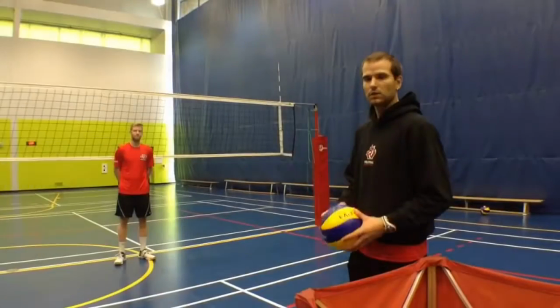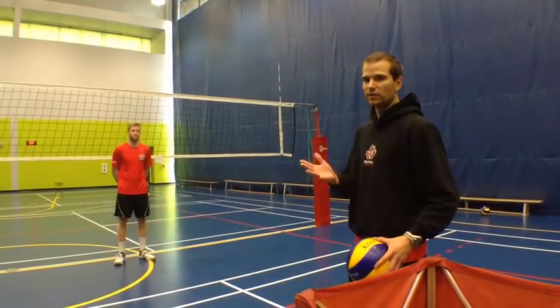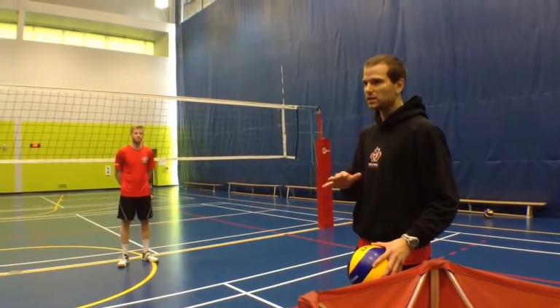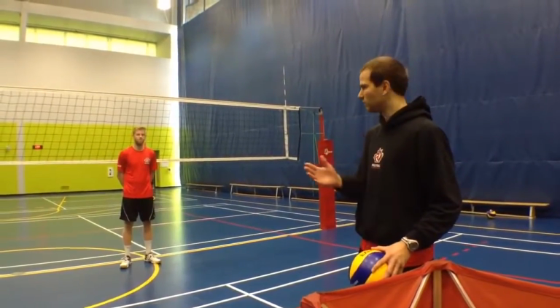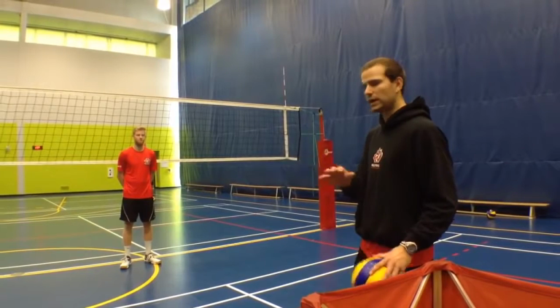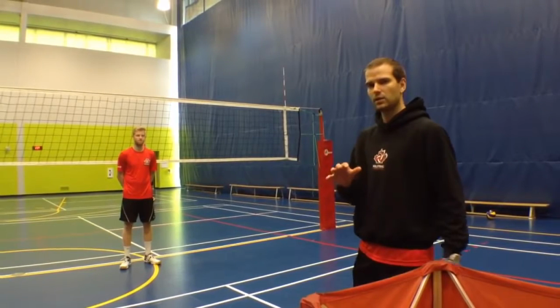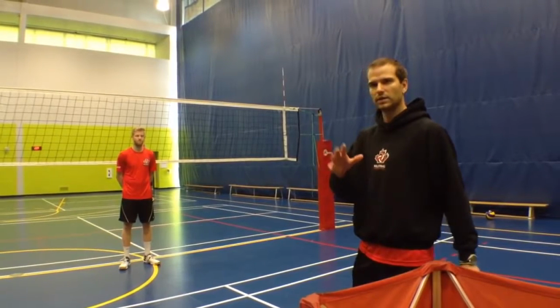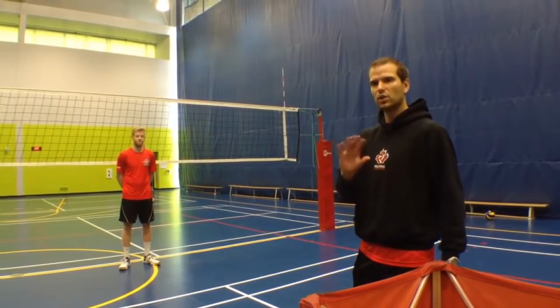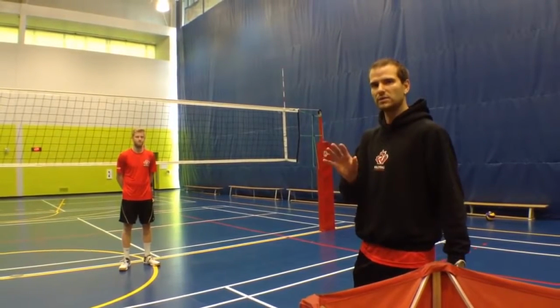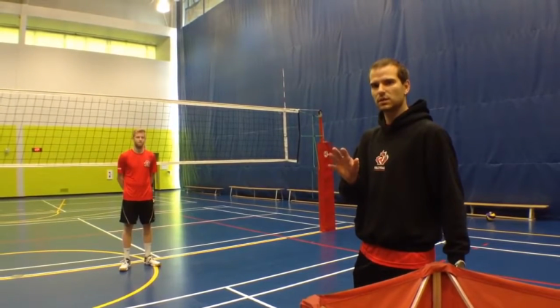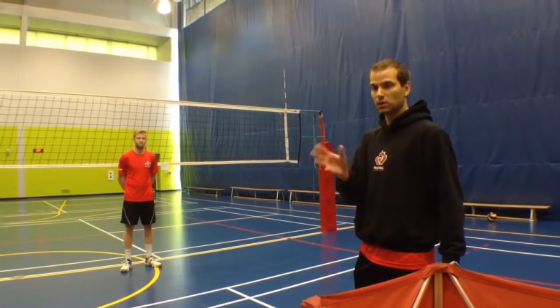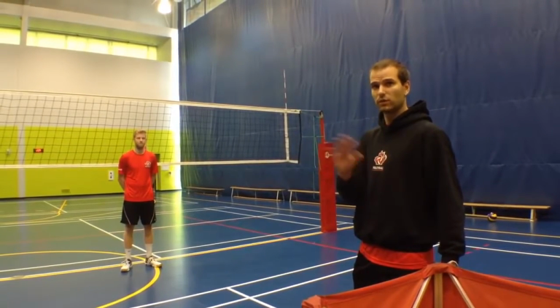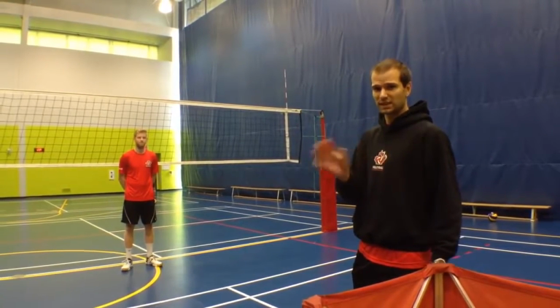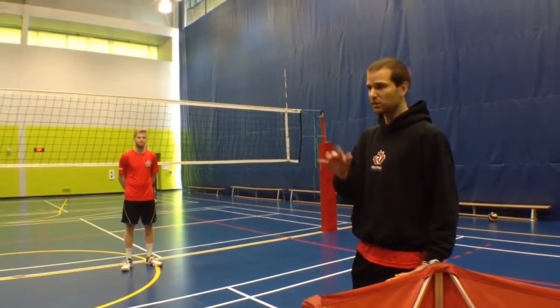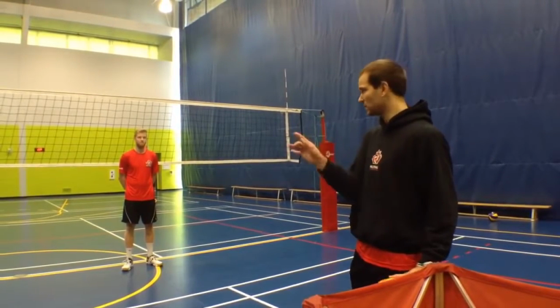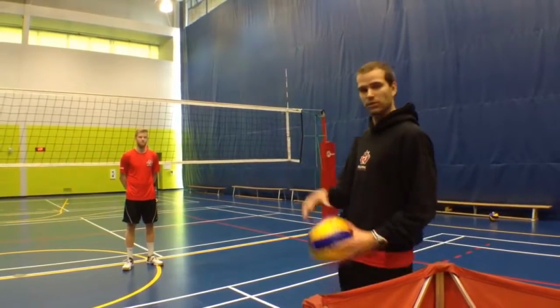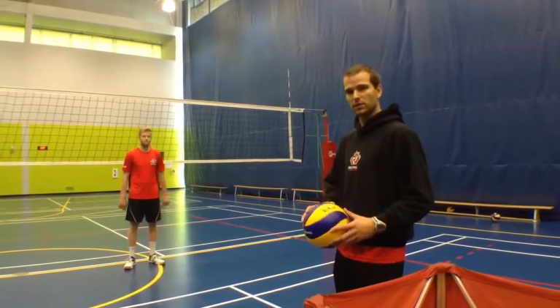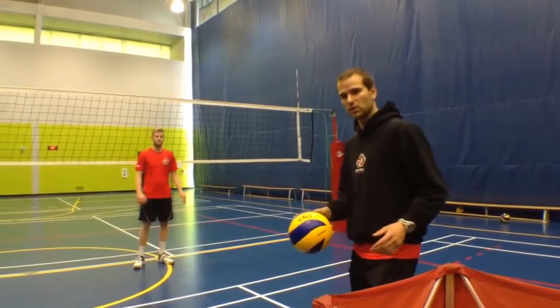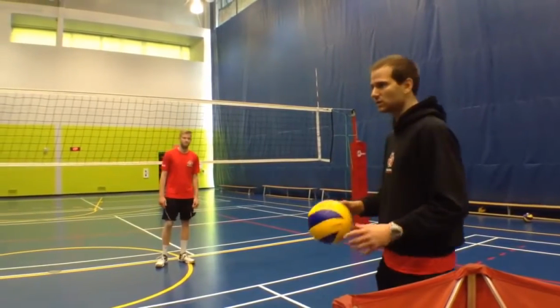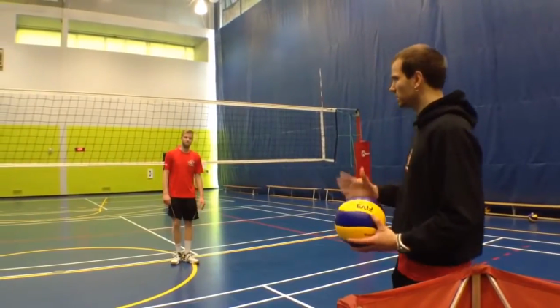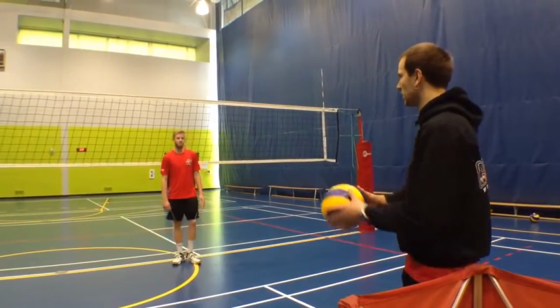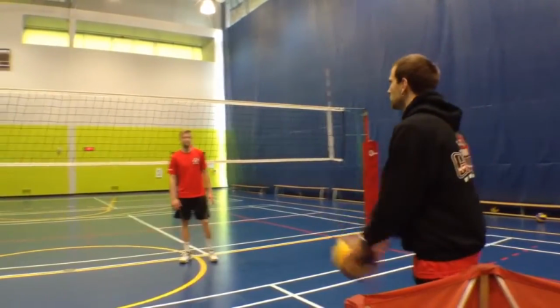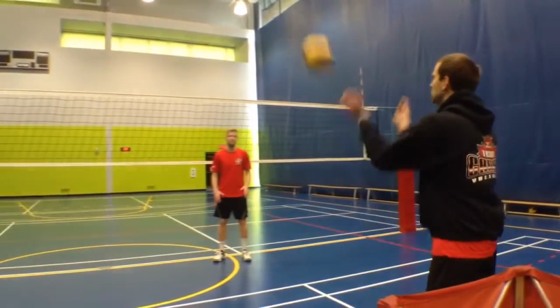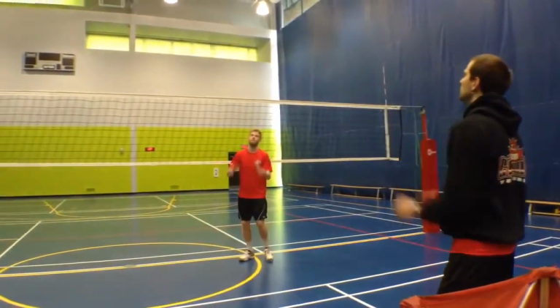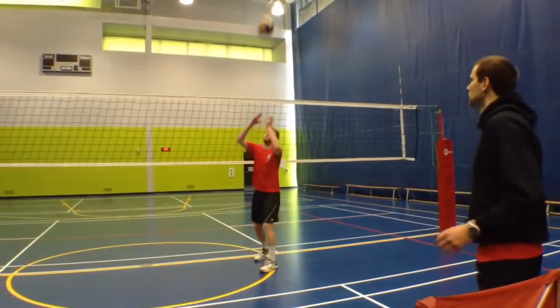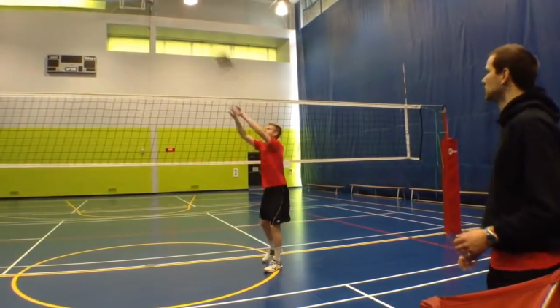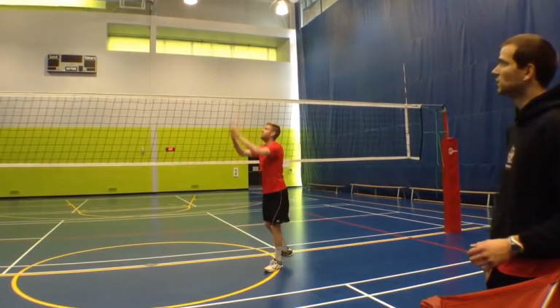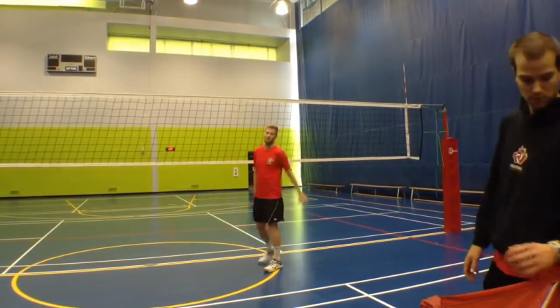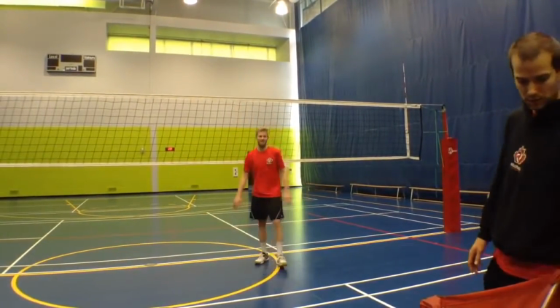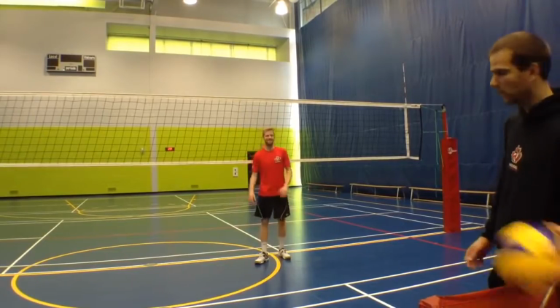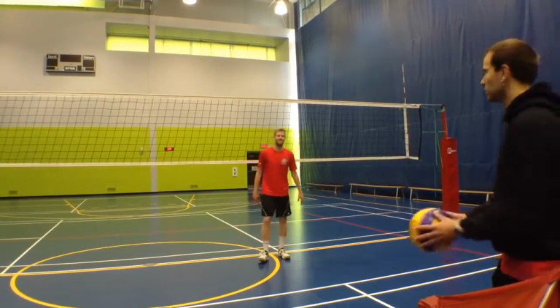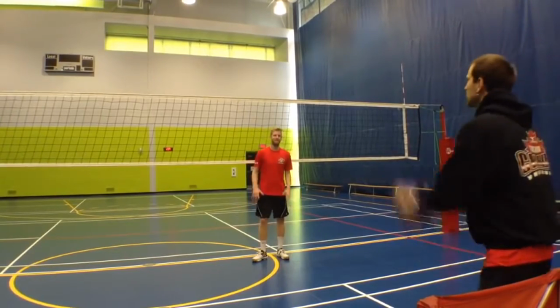To give an idea of what slow hands look like and what fast hands look like, we'll give you a demo first. This will be slow hands... okay, and this will be fast hands.